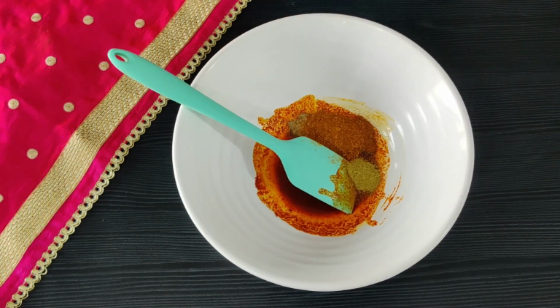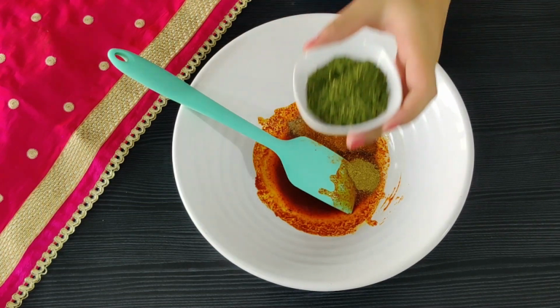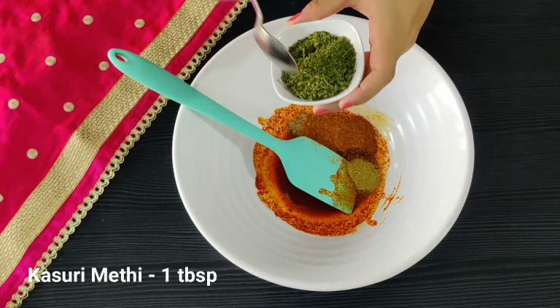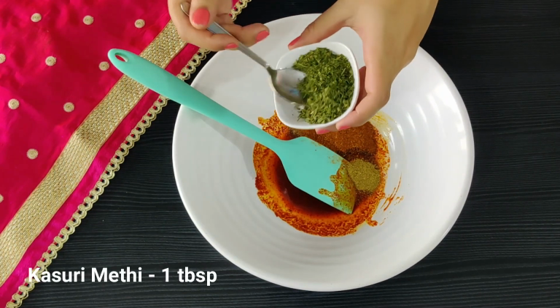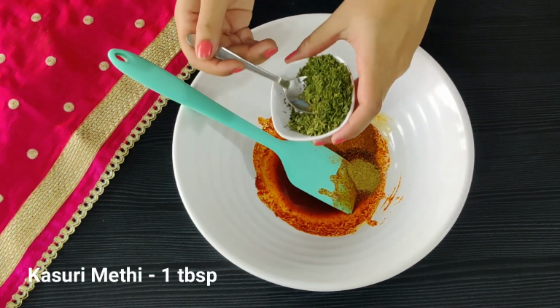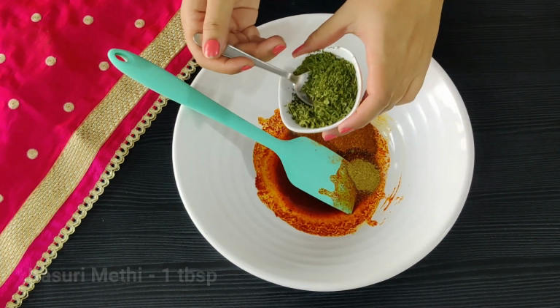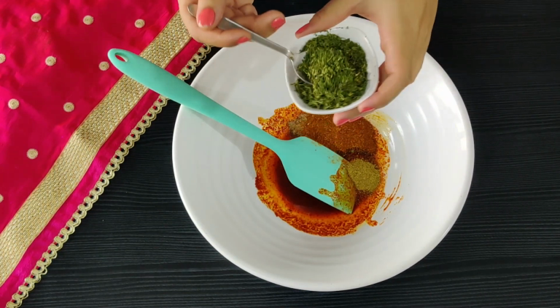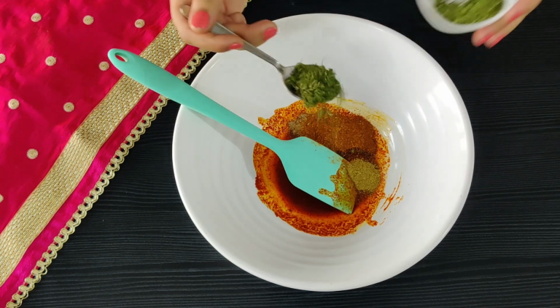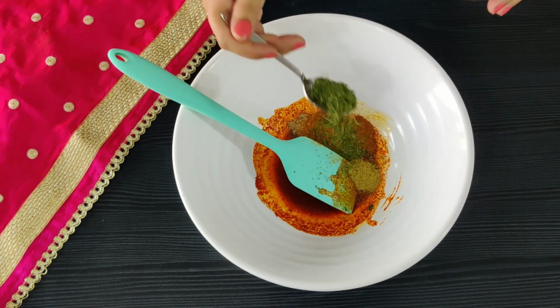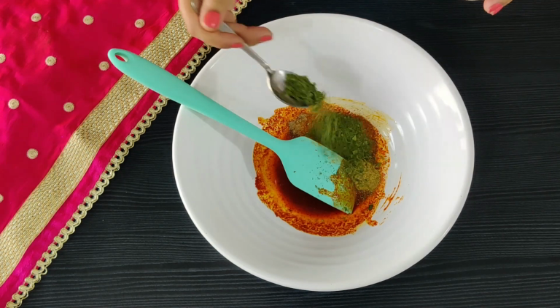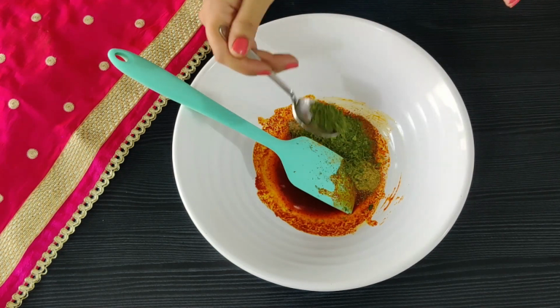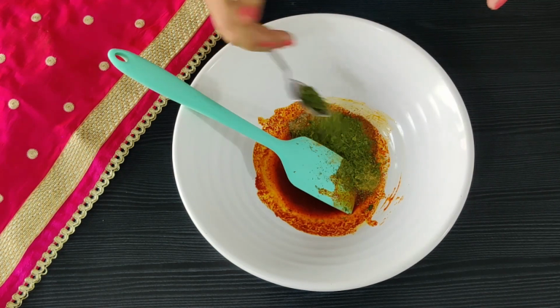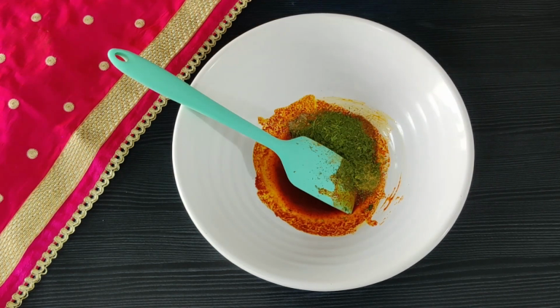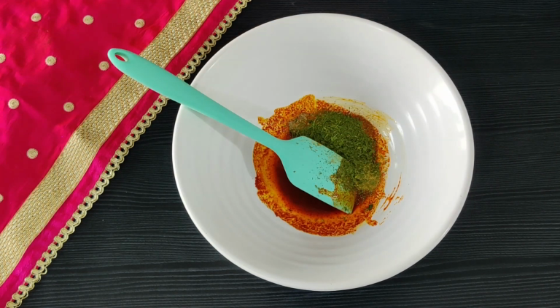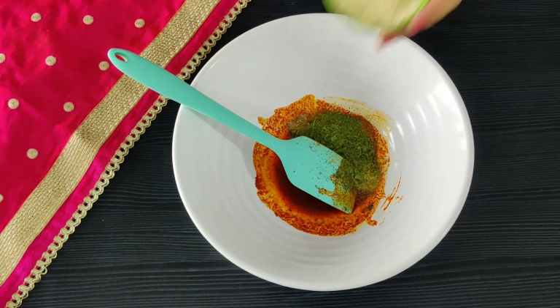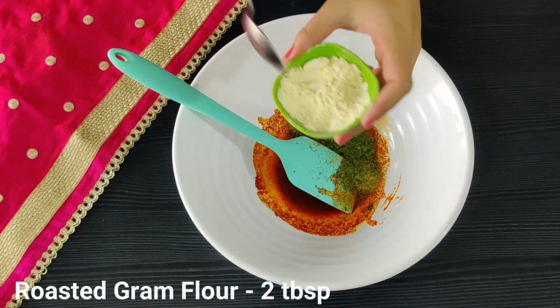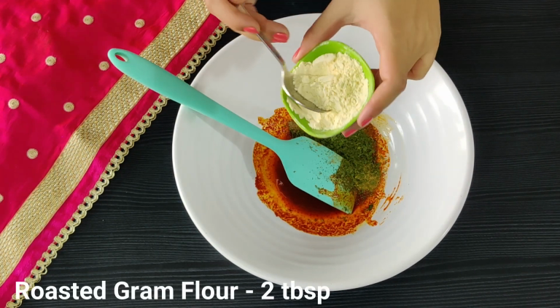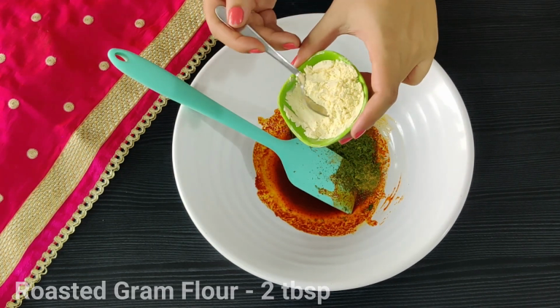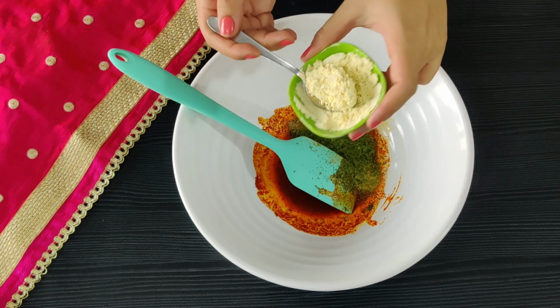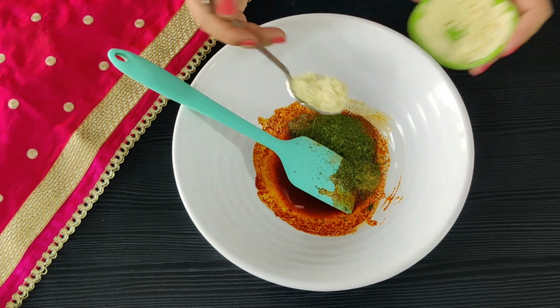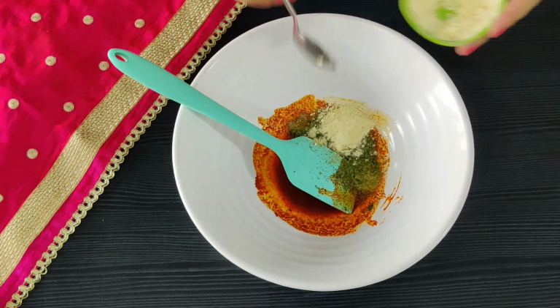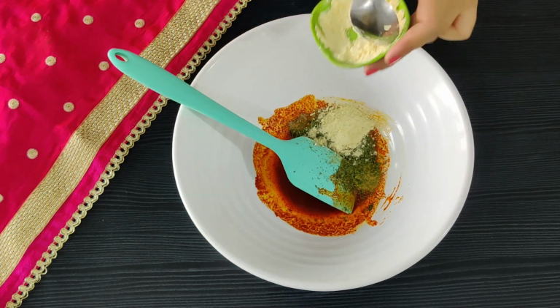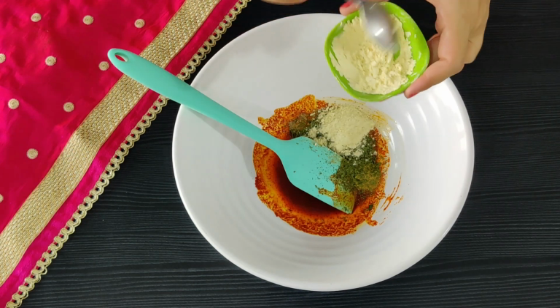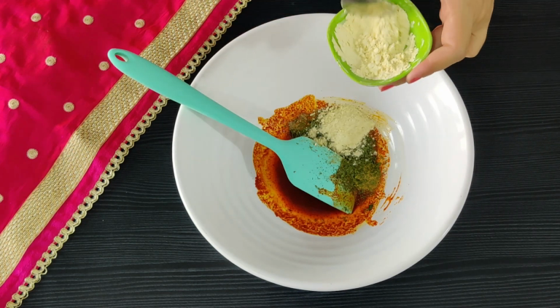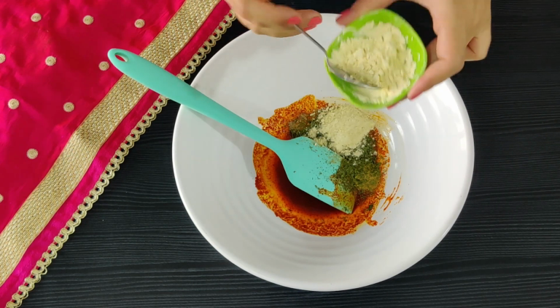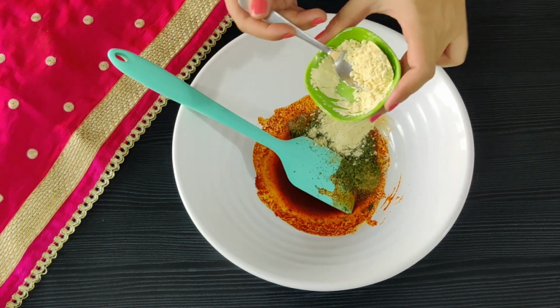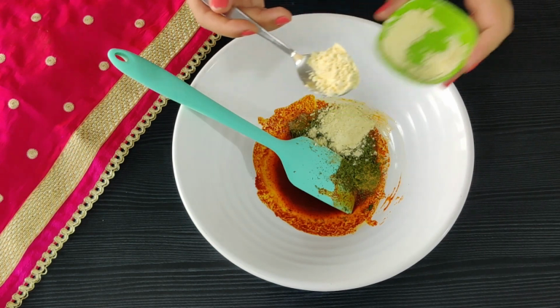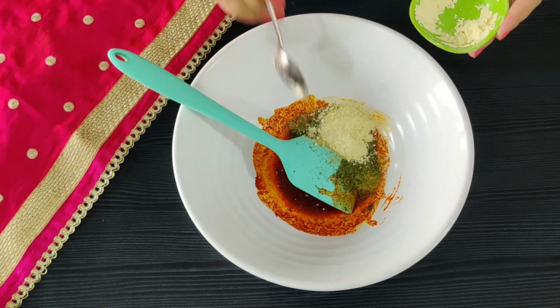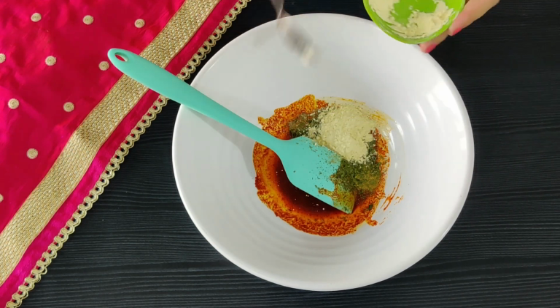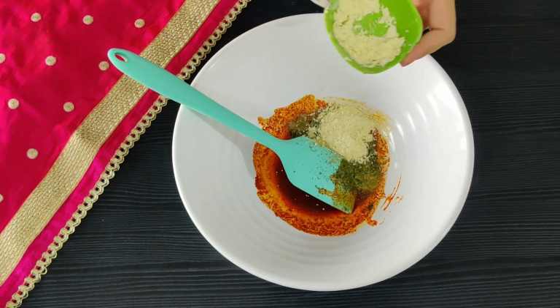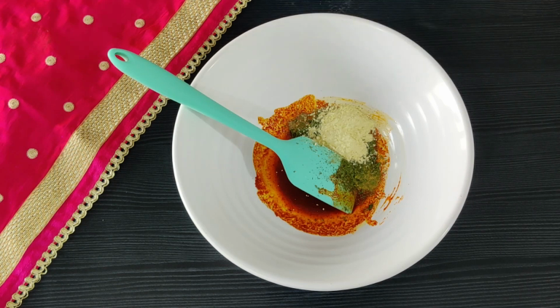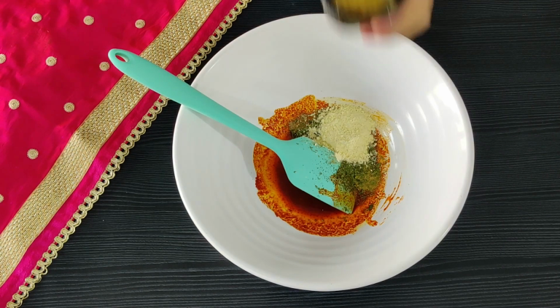A spoonful of kasuri methi — just lightly dry roast it in a pan and crush it. Next is another important ingredient, some besan. Because the paneer tends to leave a lot of water, this is going to help the marinade bind well.